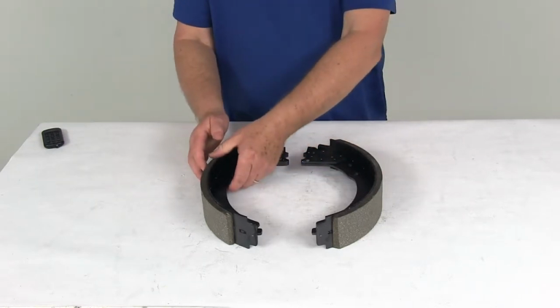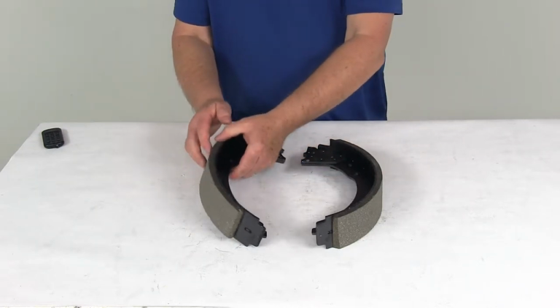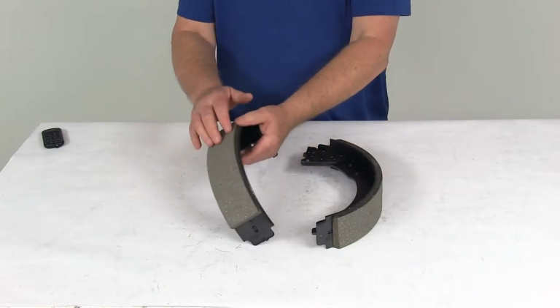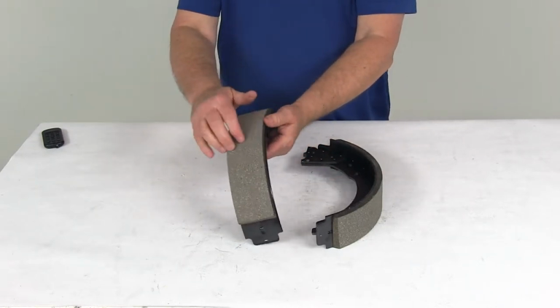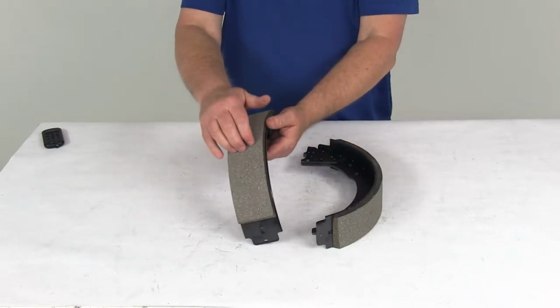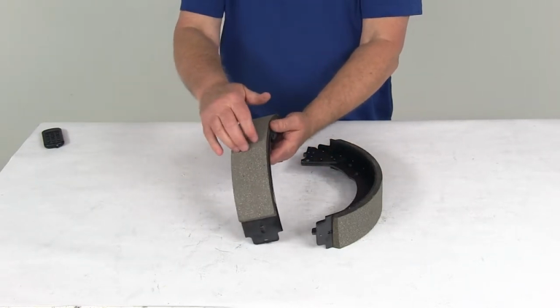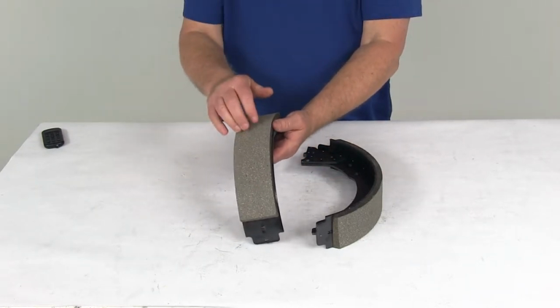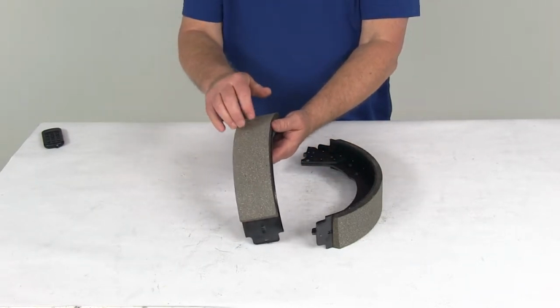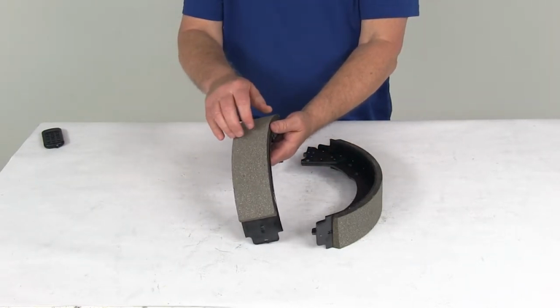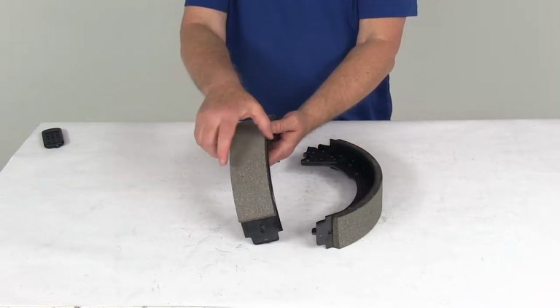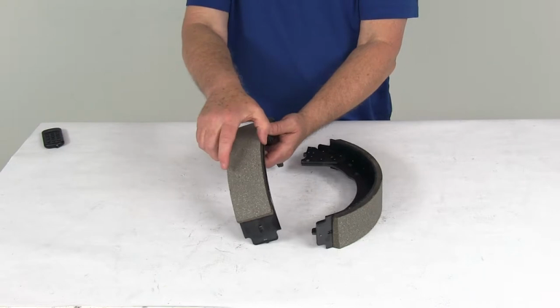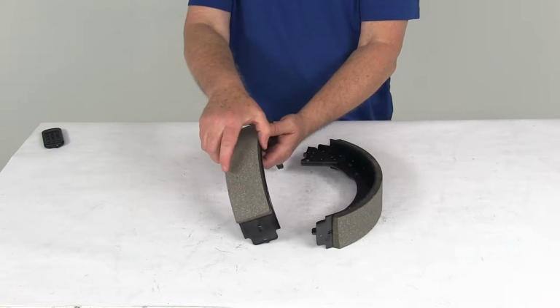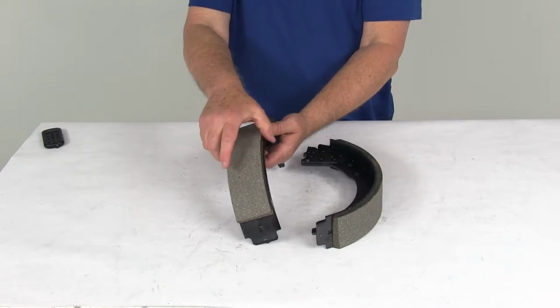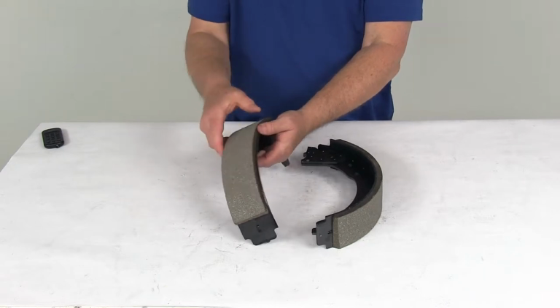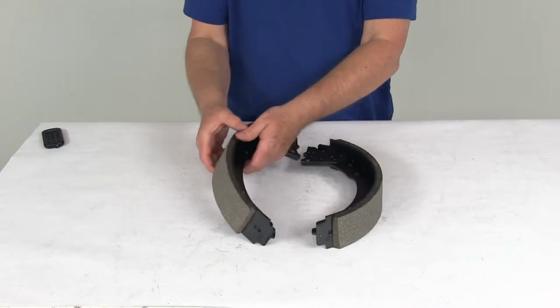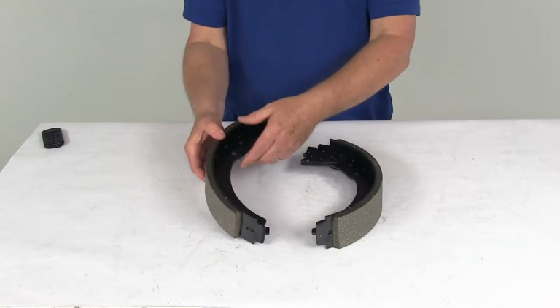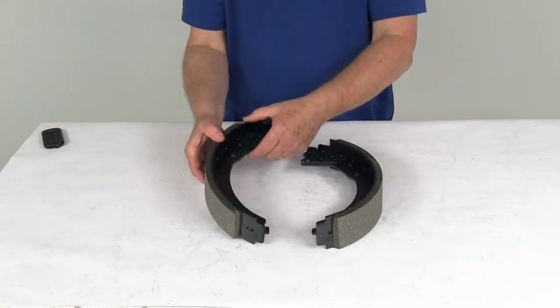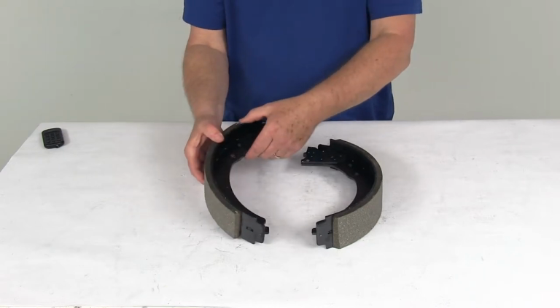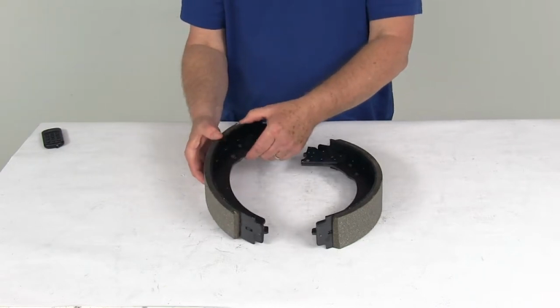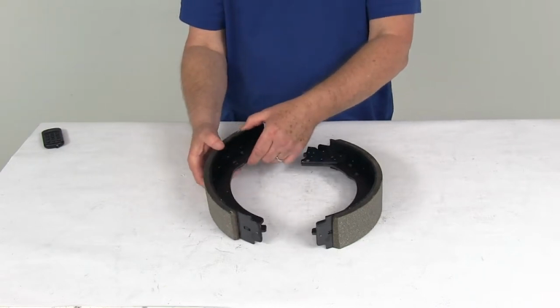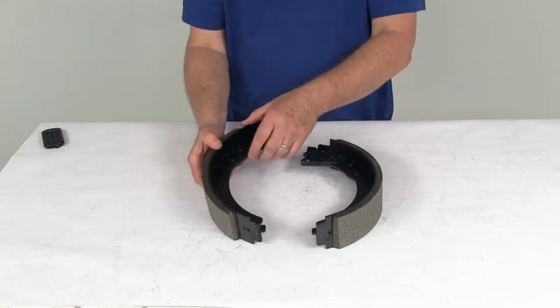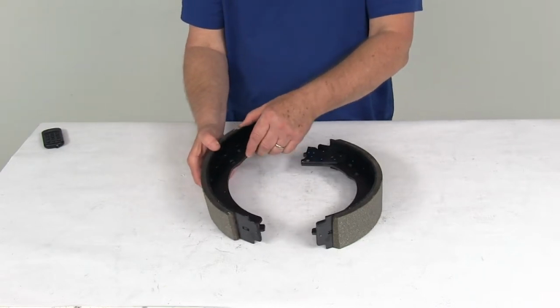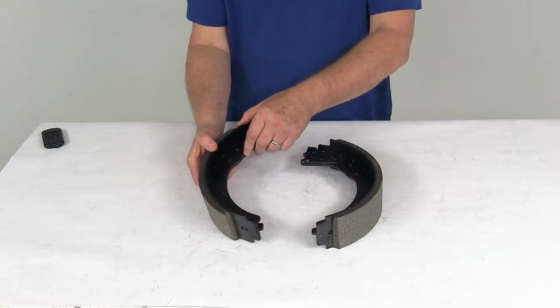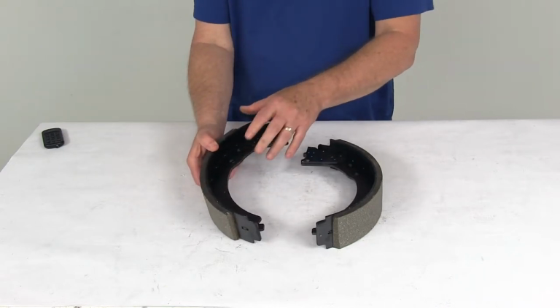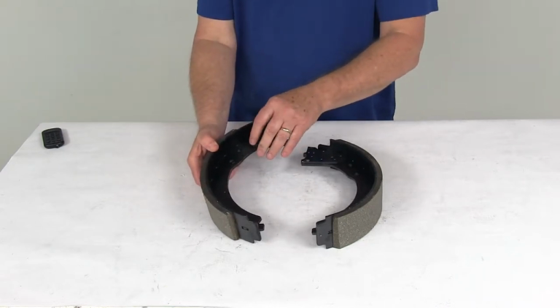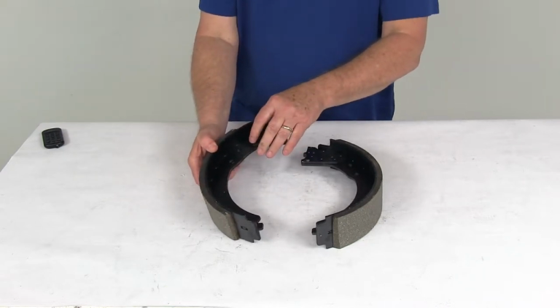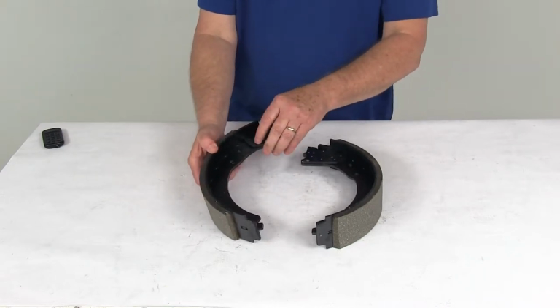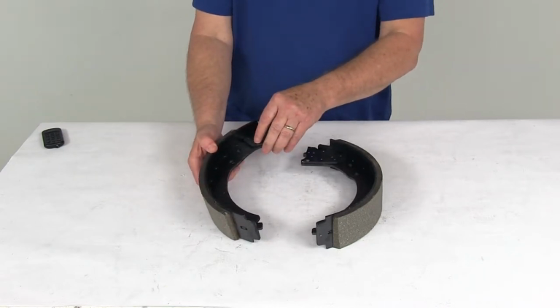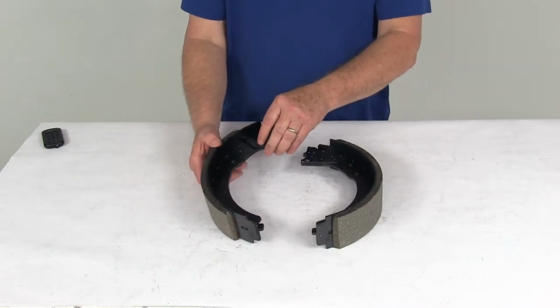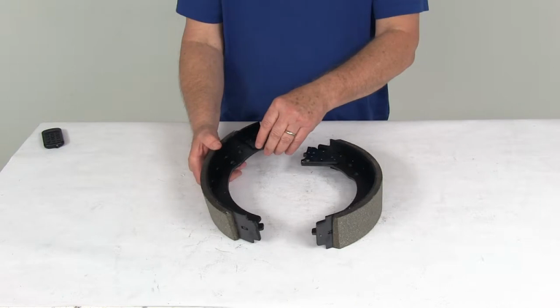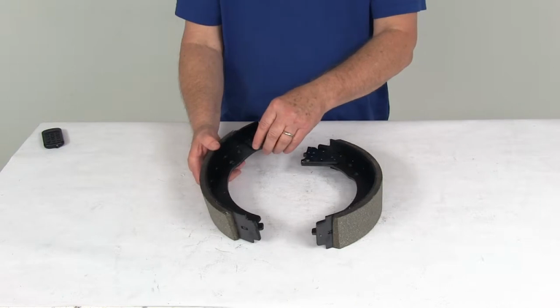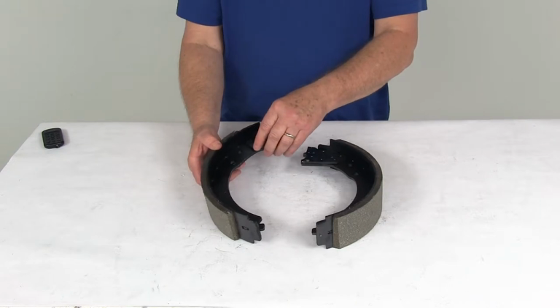The shoes are an automotive grade friction material, which is molded to the brake shoes. Since it's fully bonded — not riveted to the shoes — it gives you a lot longer life and more braking torque.